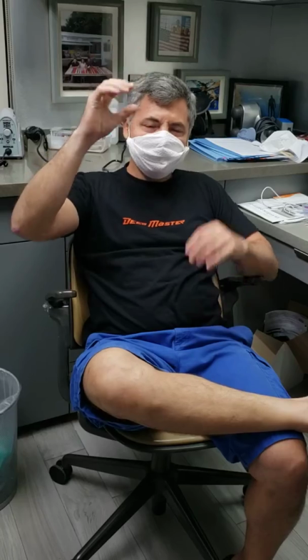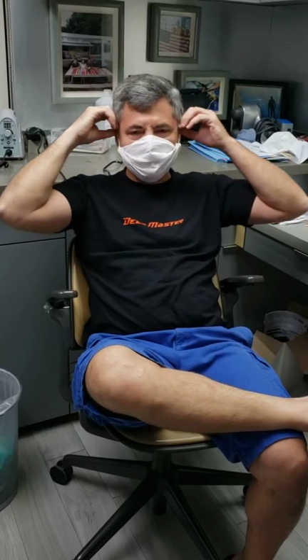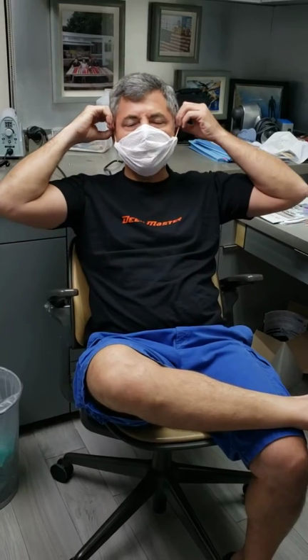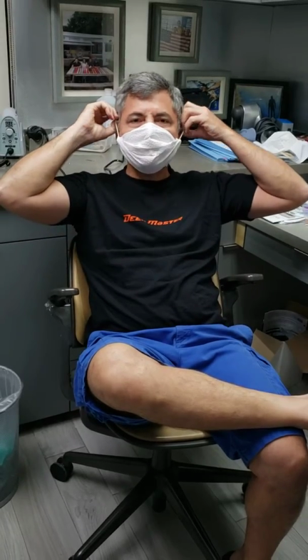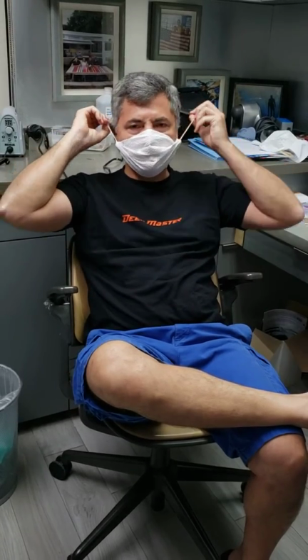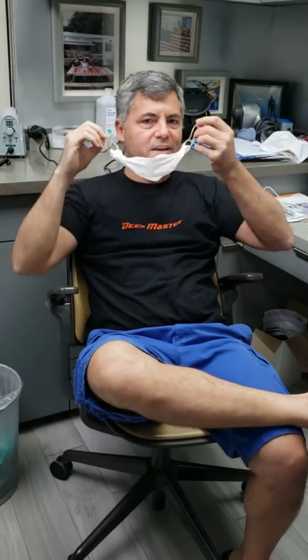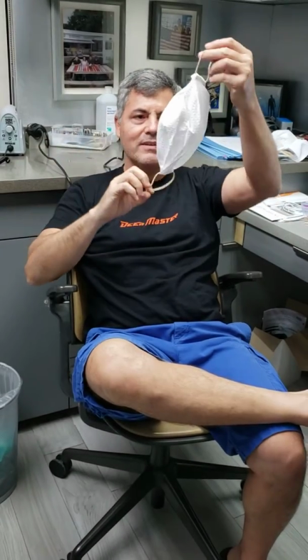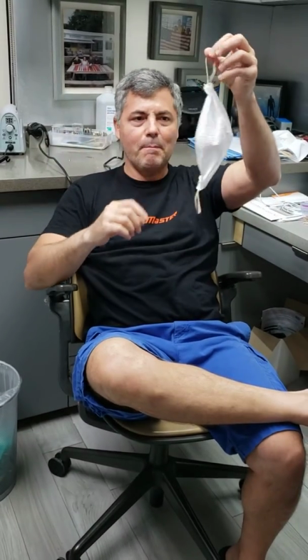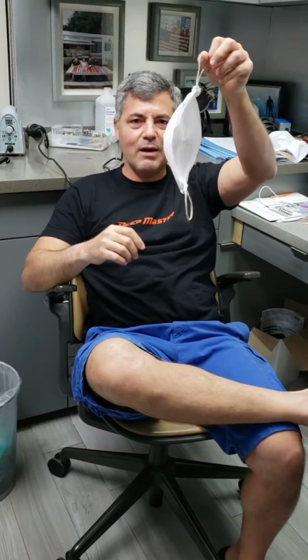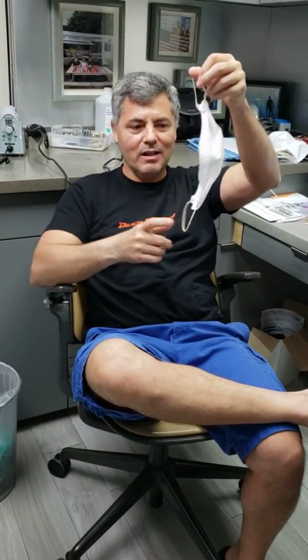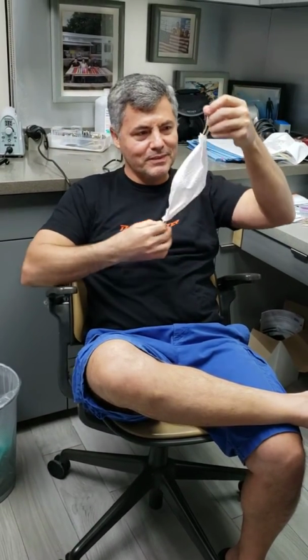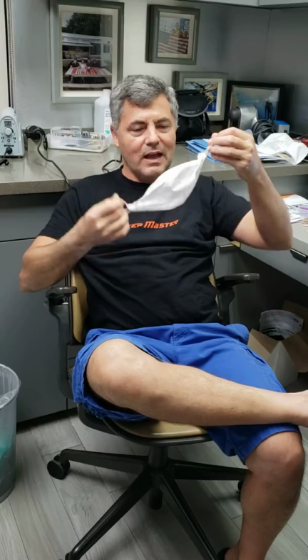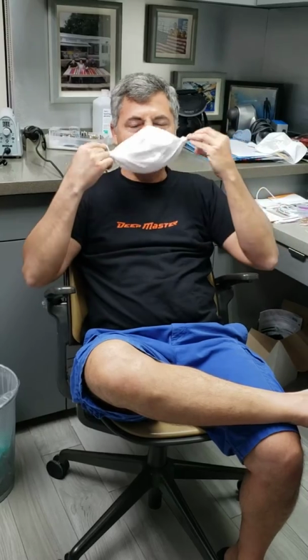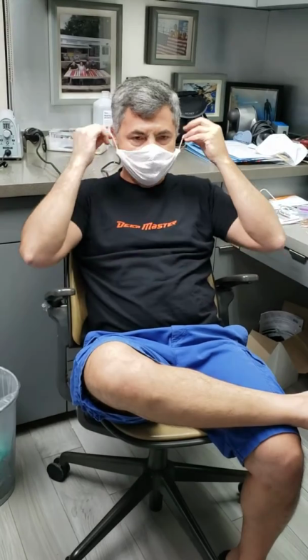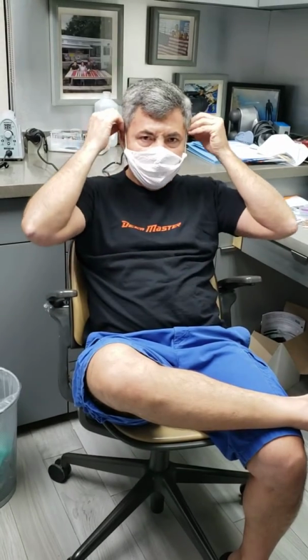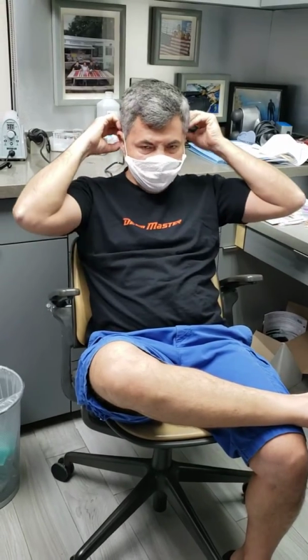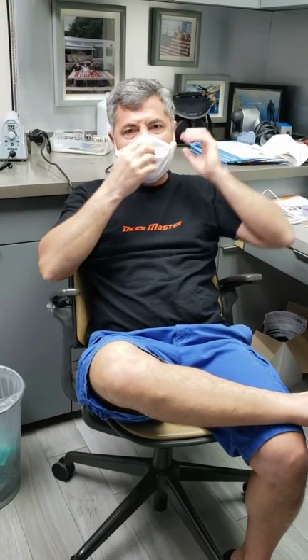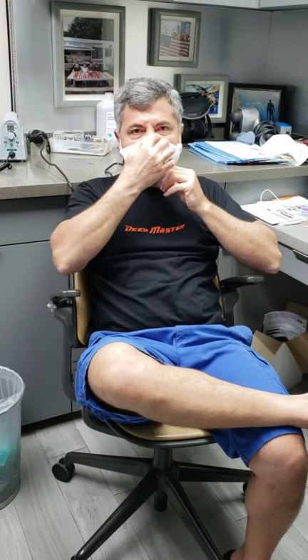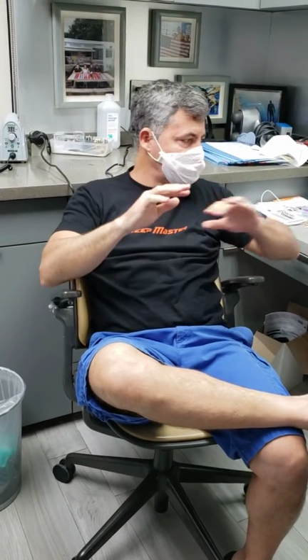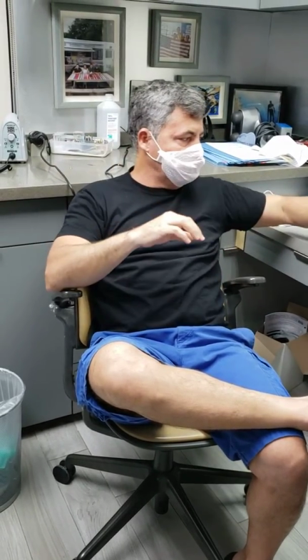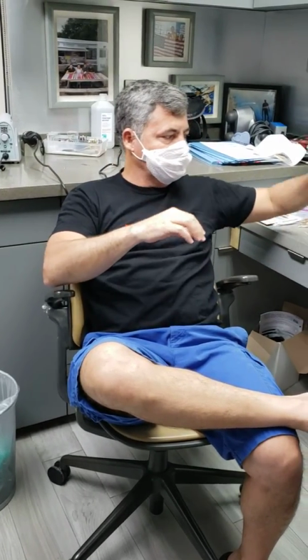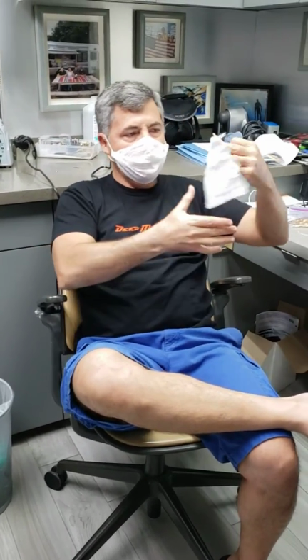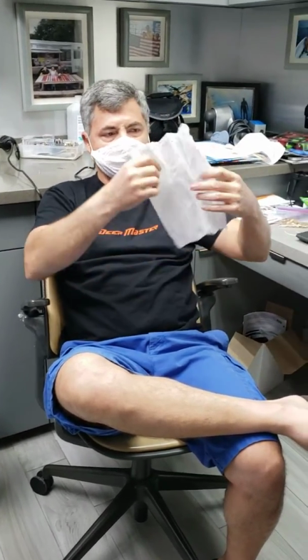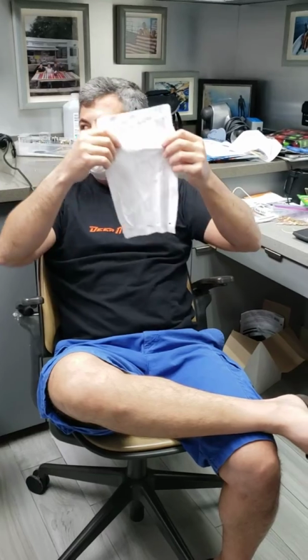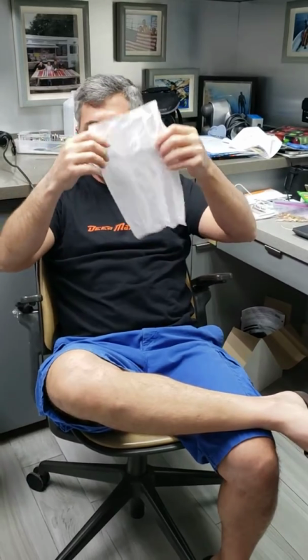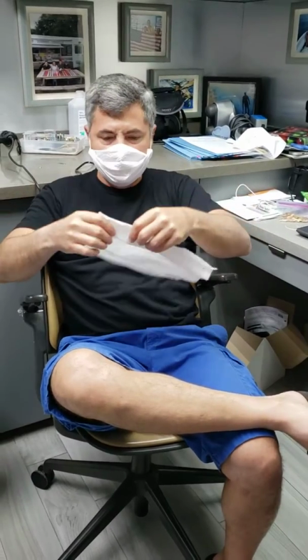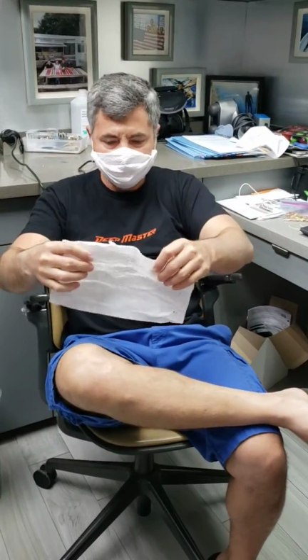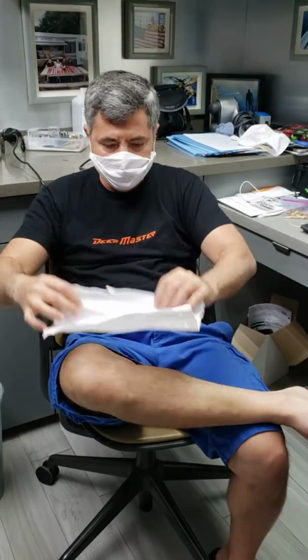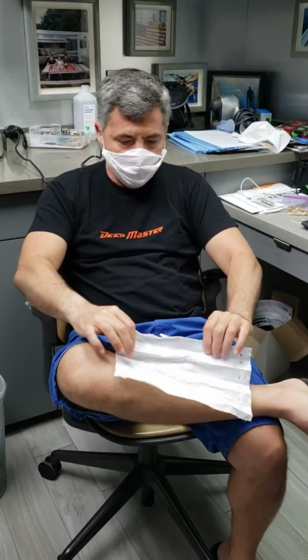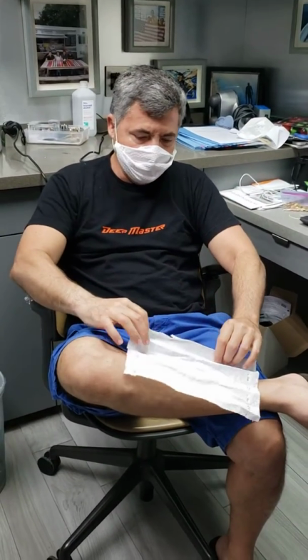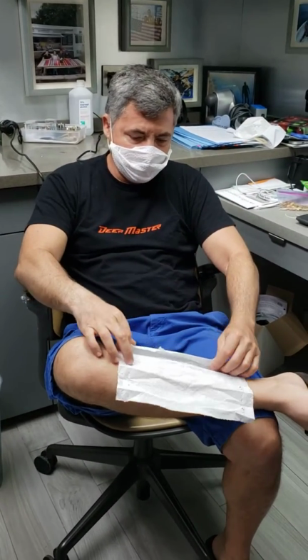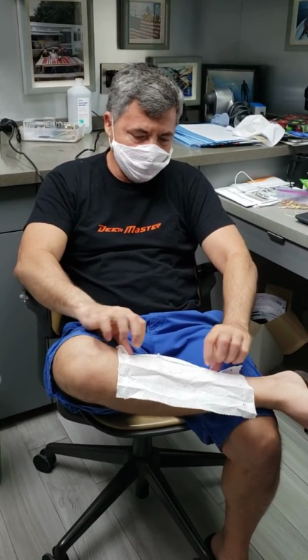Guys, this wonderful mask that you see over here is a paper towel. How do we make it? Very easy. This is the easiest technique to make a mask. You have a standard paper towel. You fold it as an accordion.